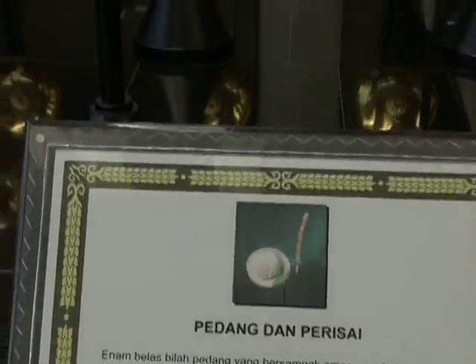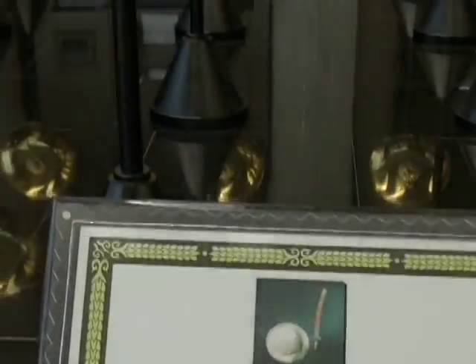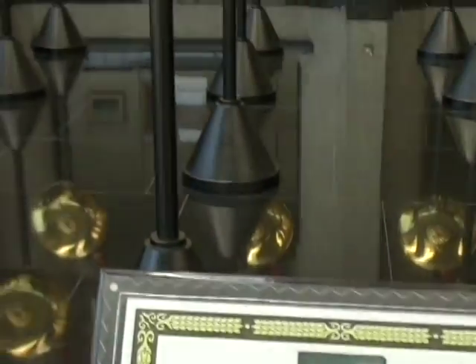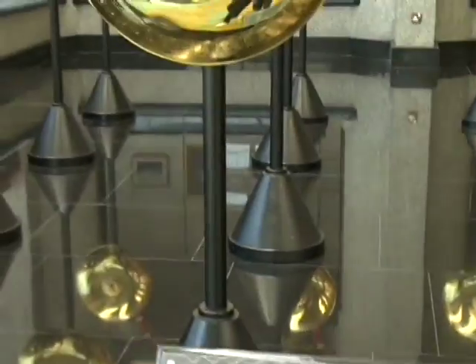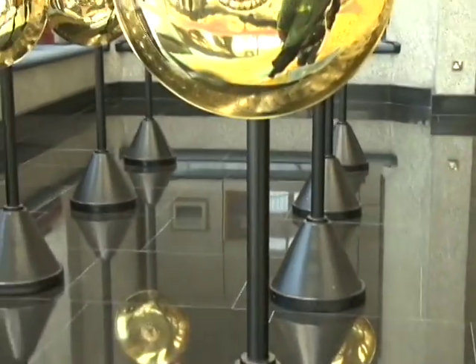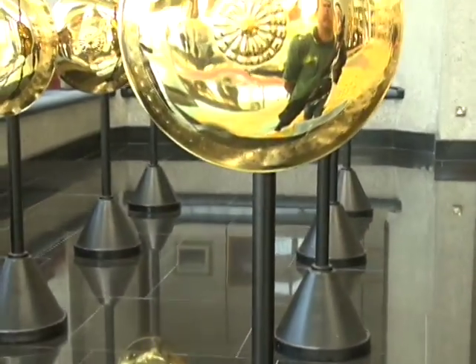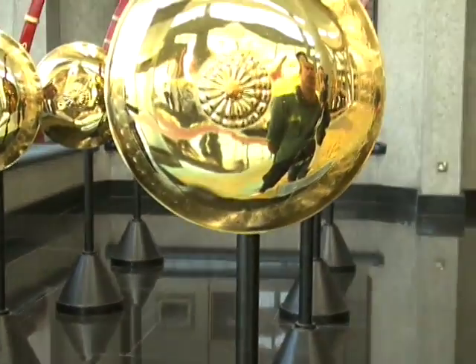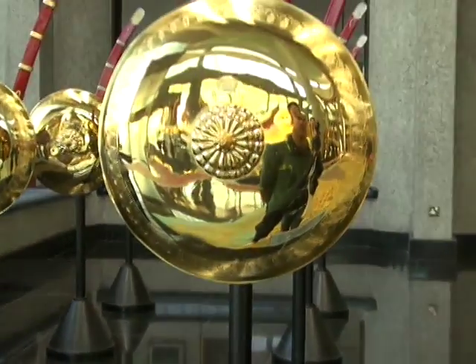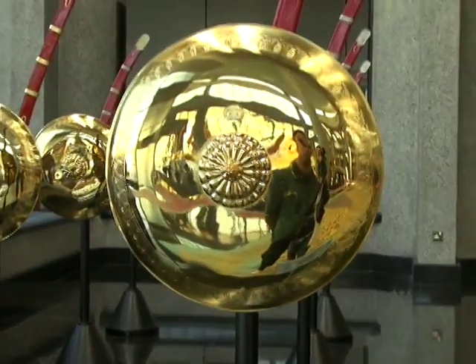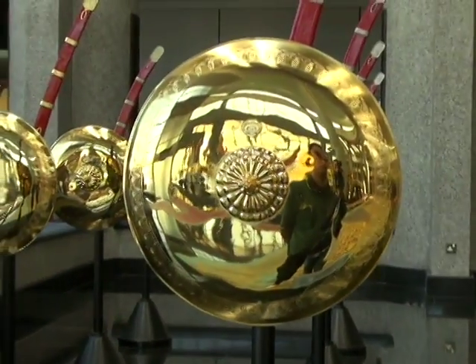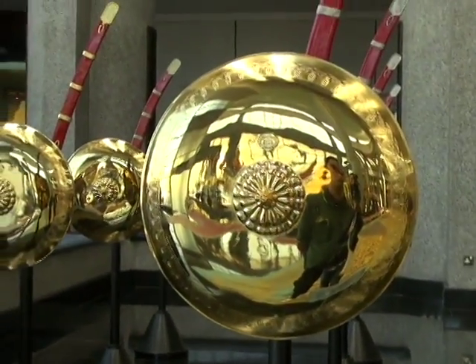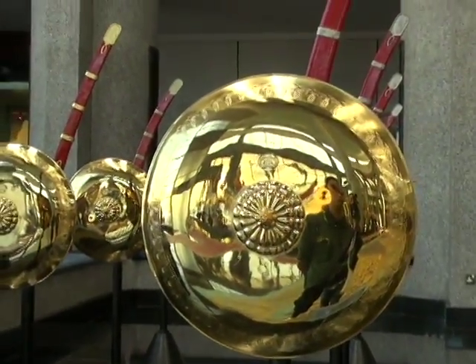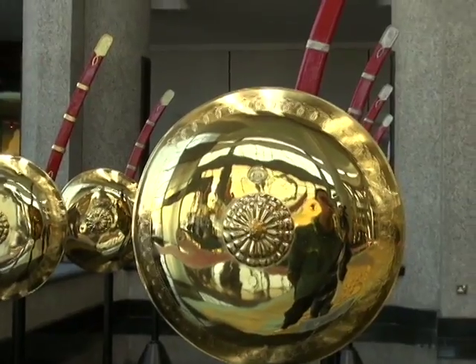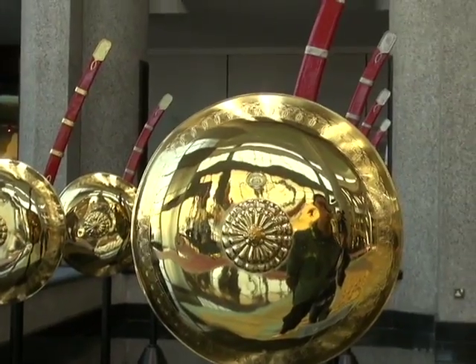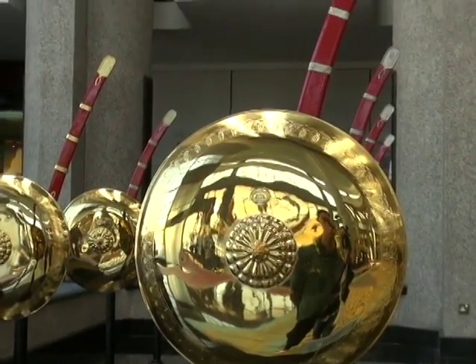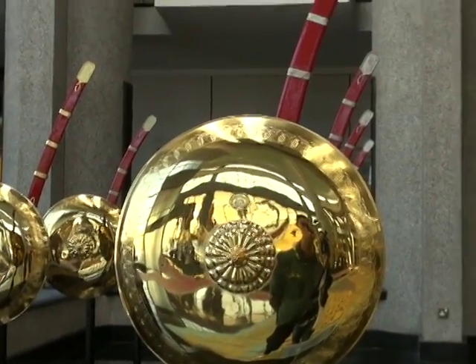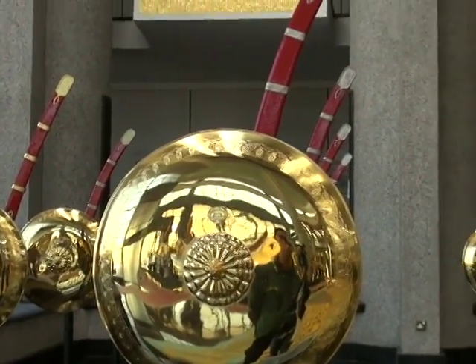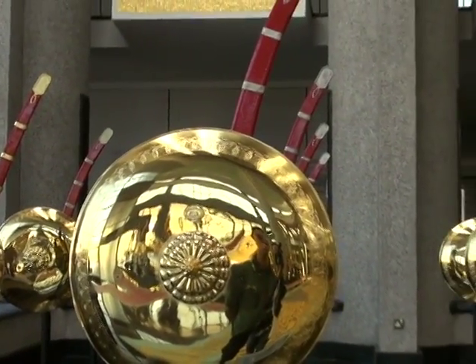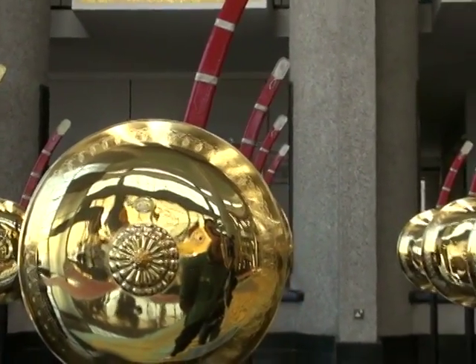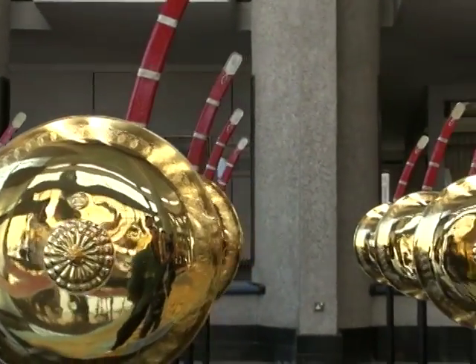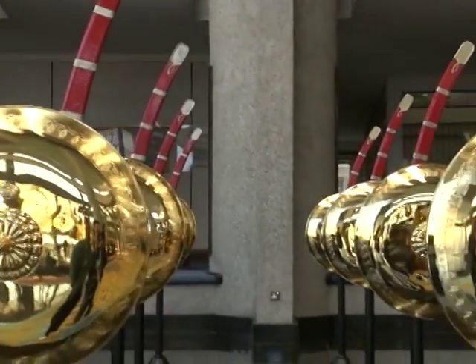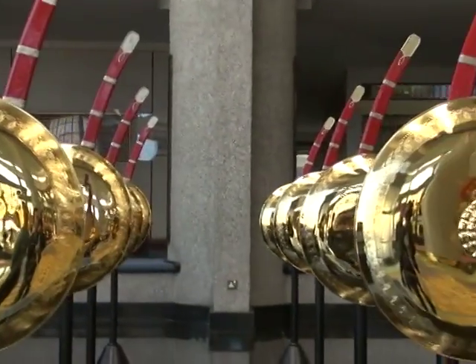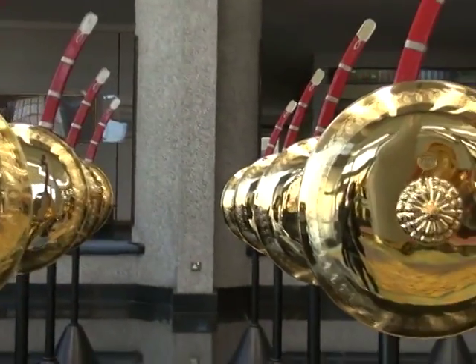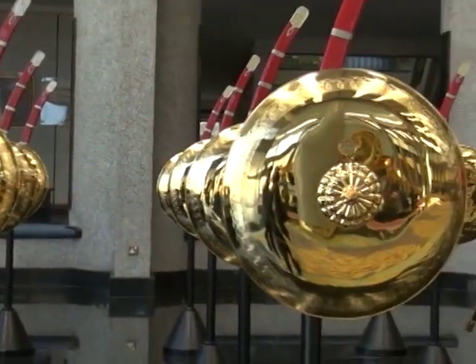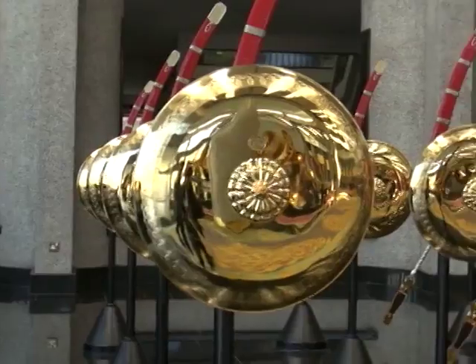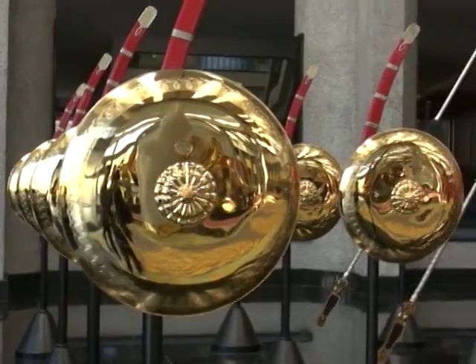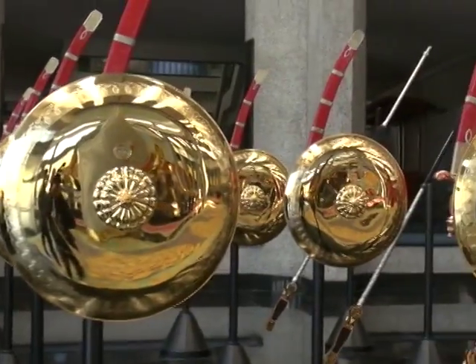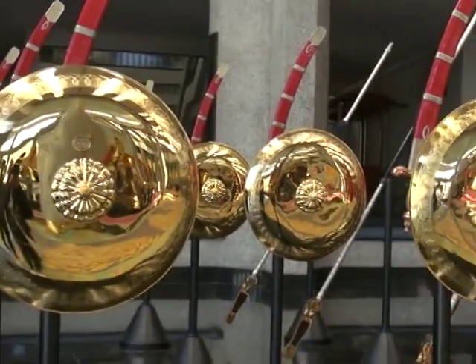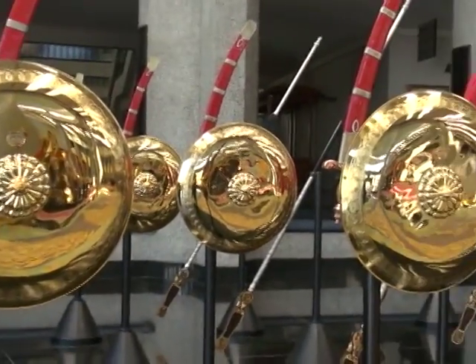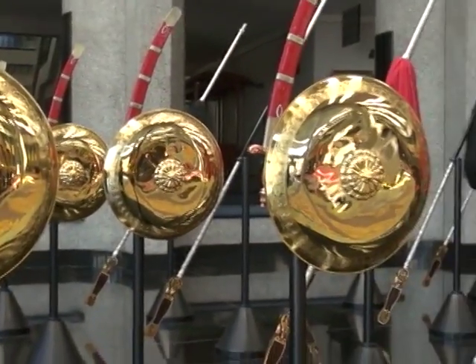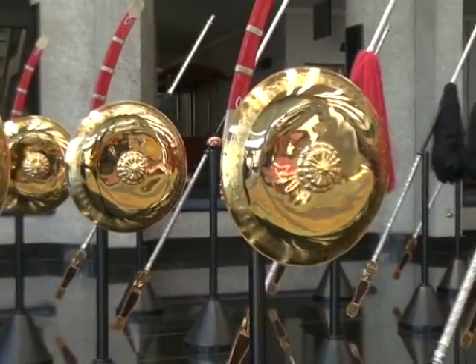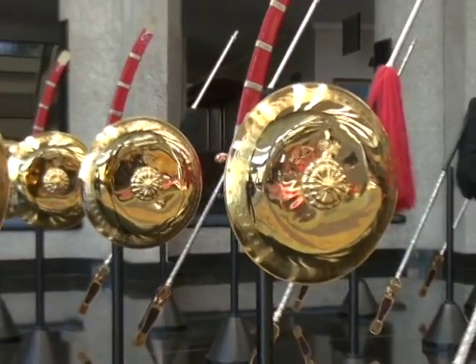Gifts of elaborate crystal, jade, ivory, and silver, to name a few, serve to remind visitors of the Sultan's inscrutable wealth.